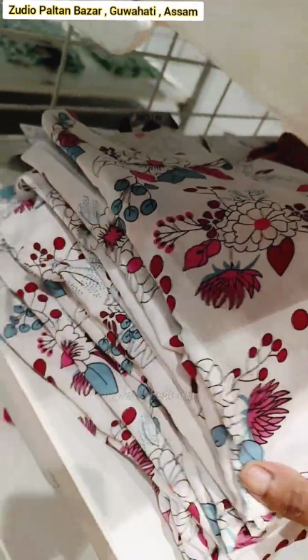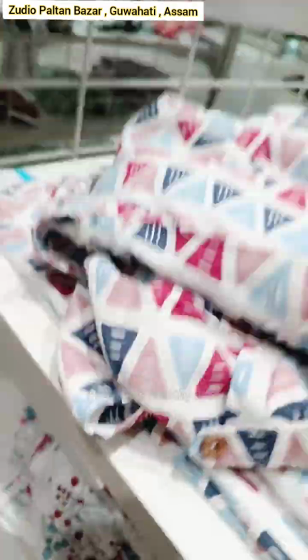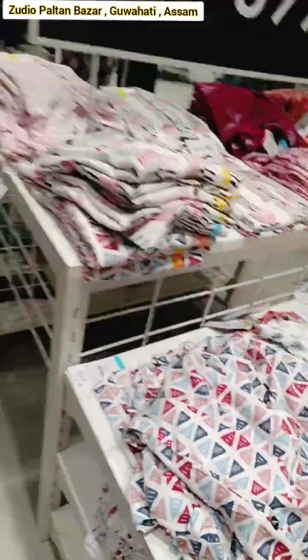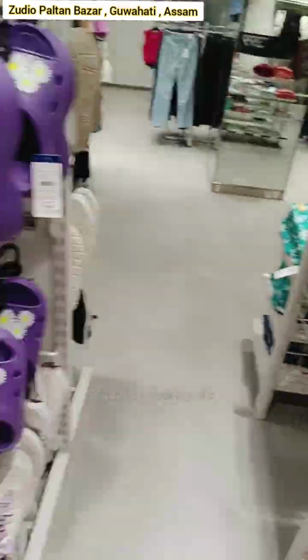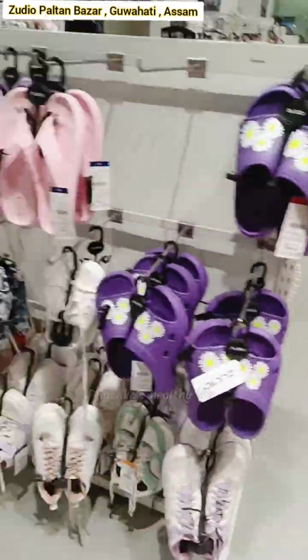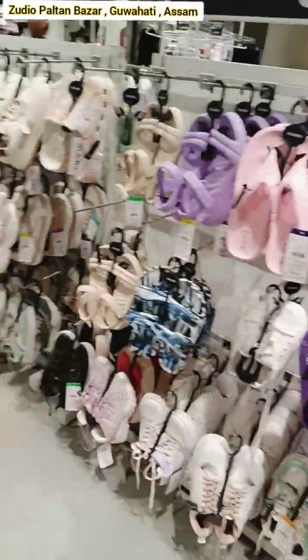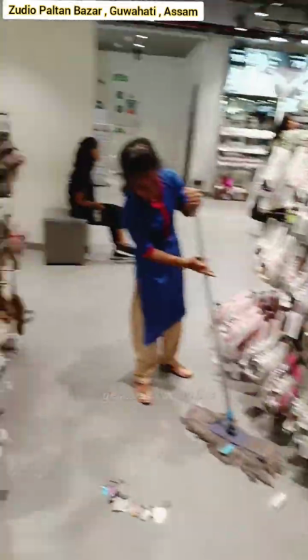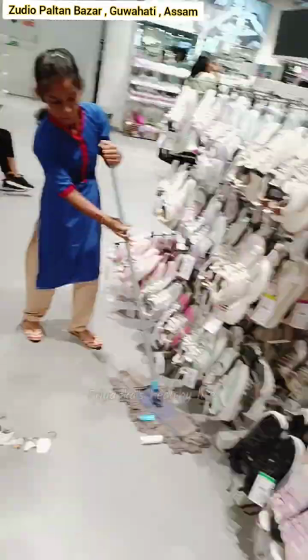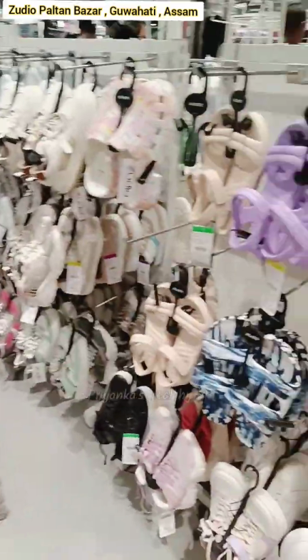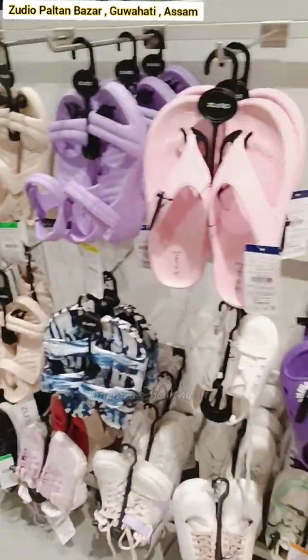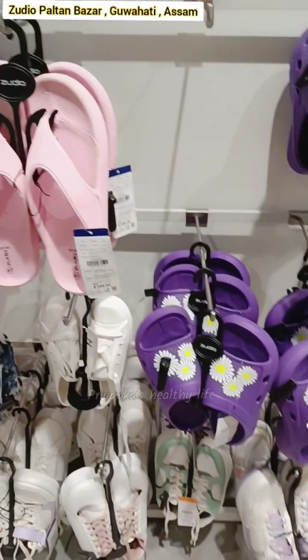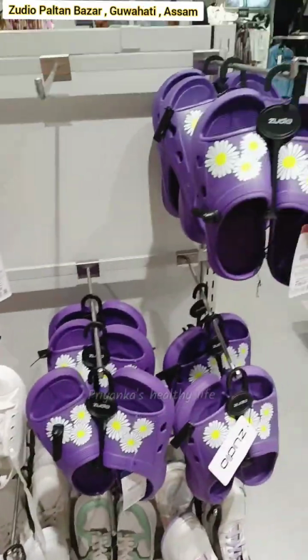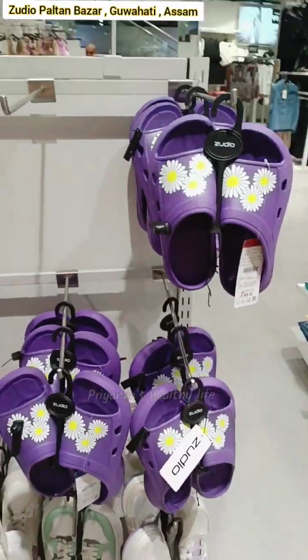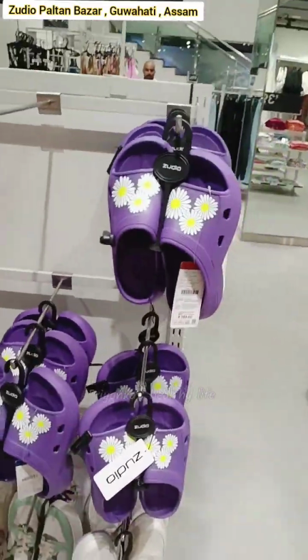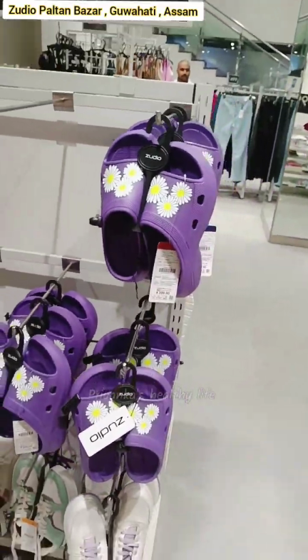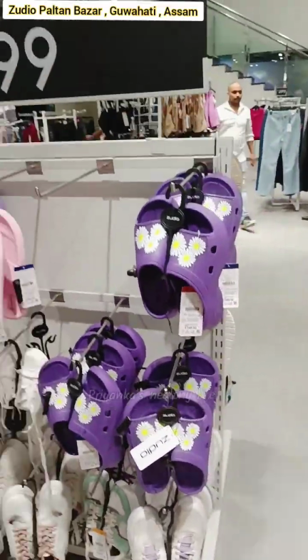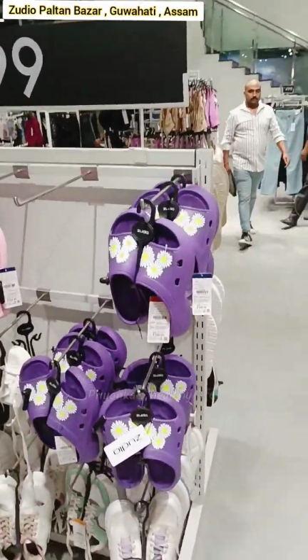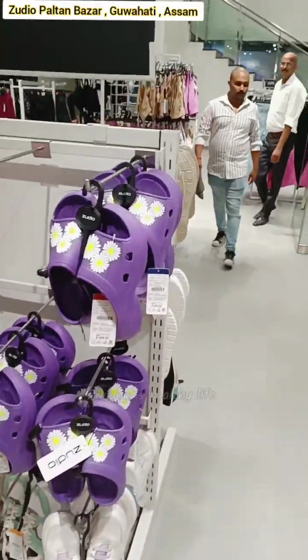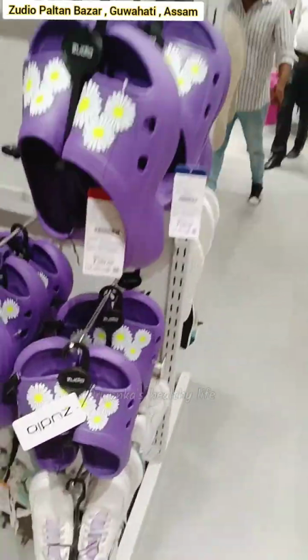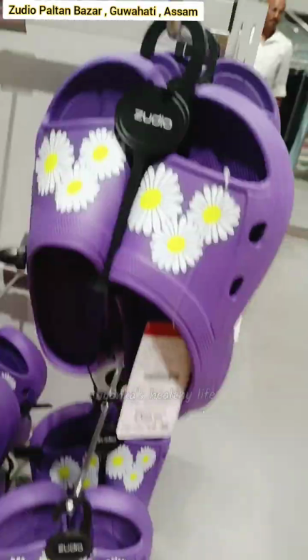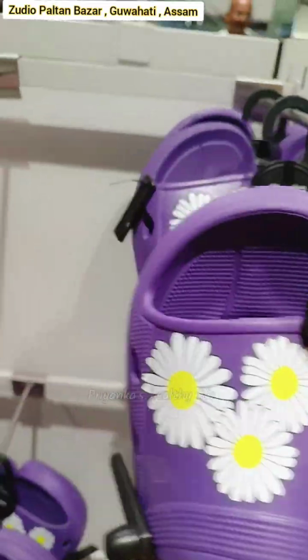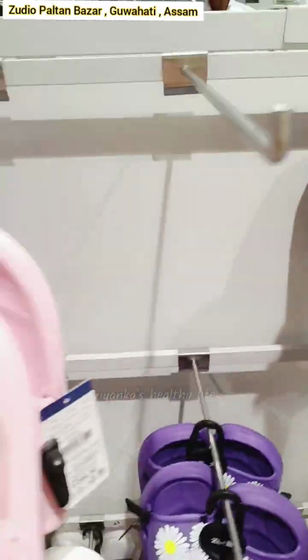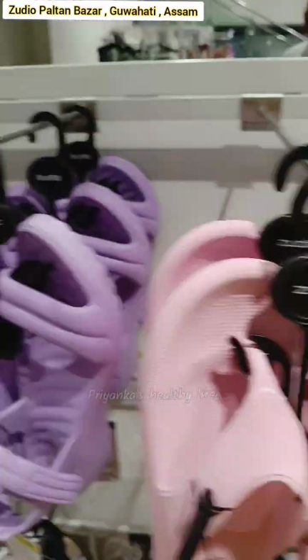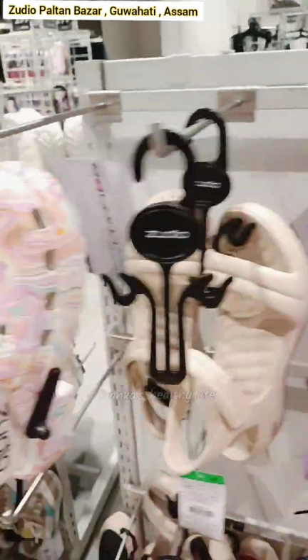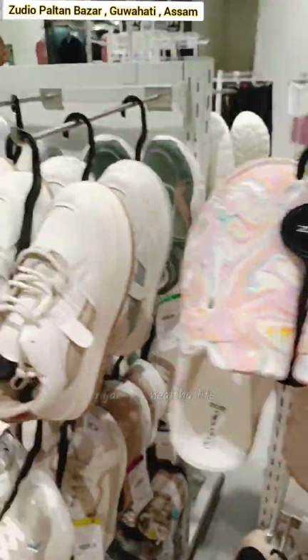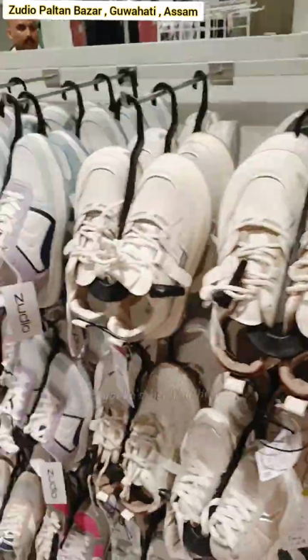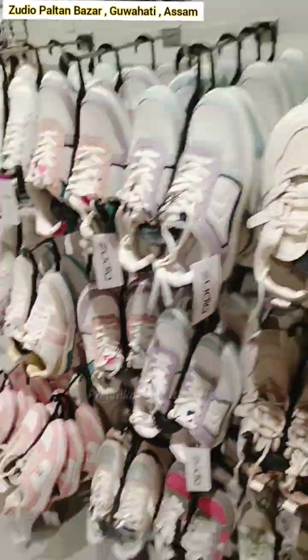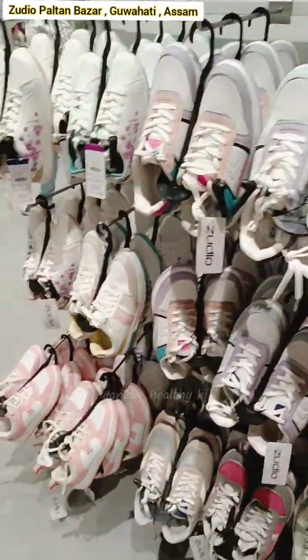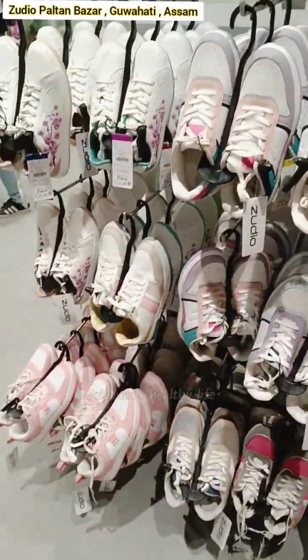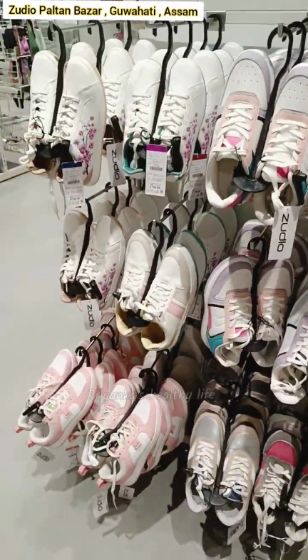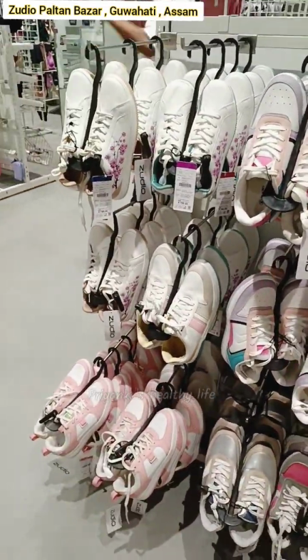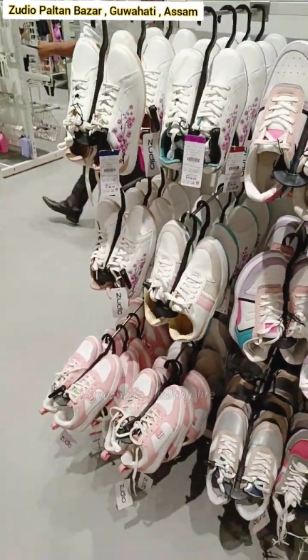I can see a little bit of the shoe section. The shoe section has a little less, but you can see a lot of shoes on top. I think the shoes are very good. The sandals are also very good.